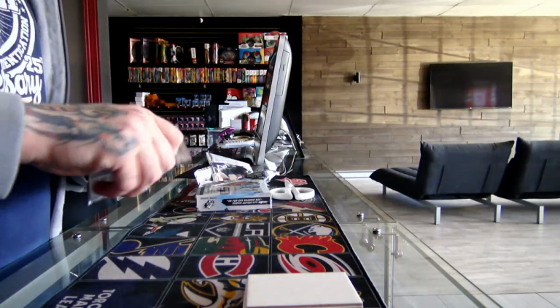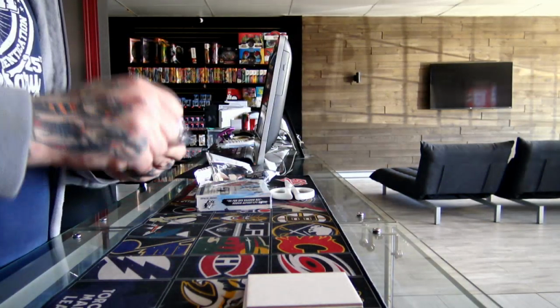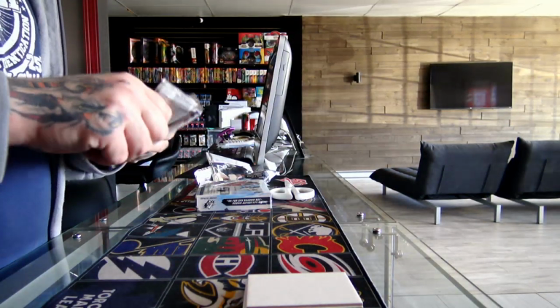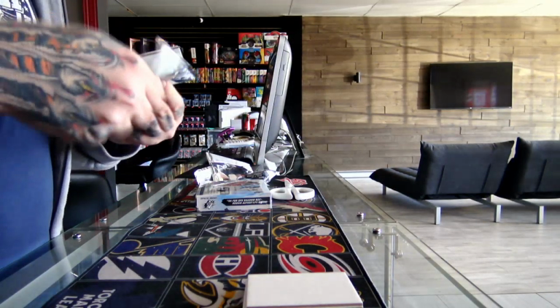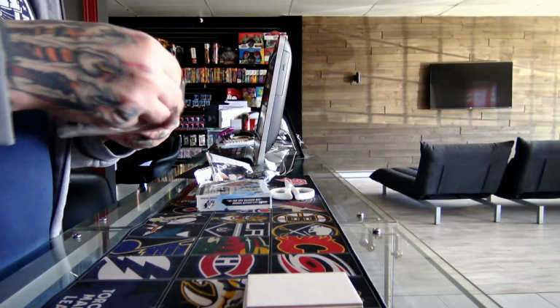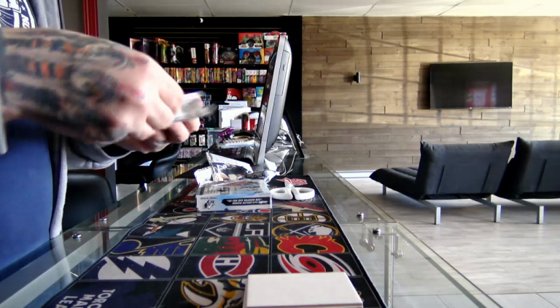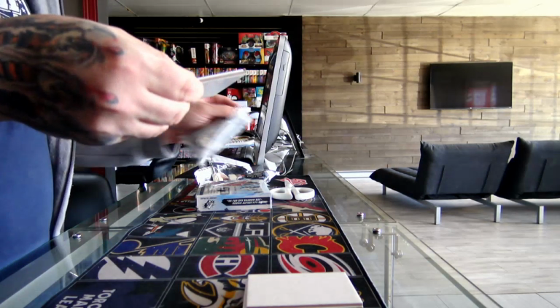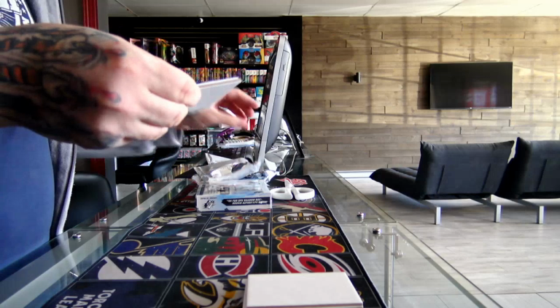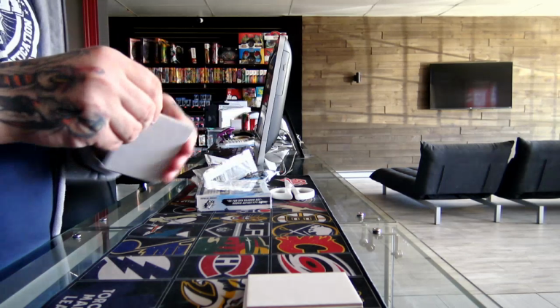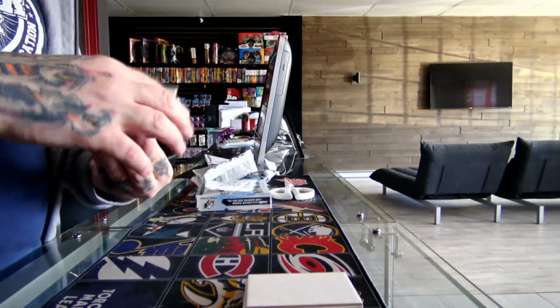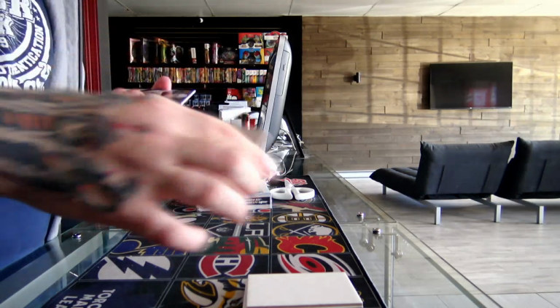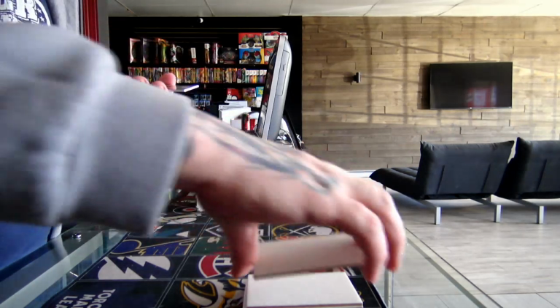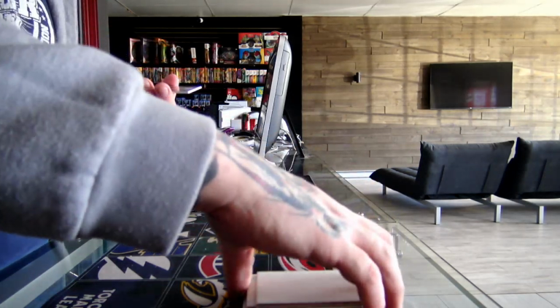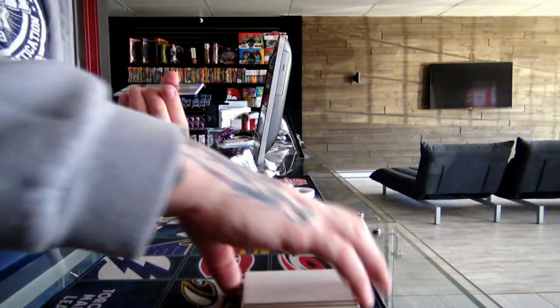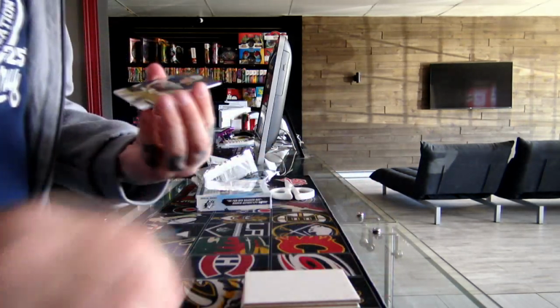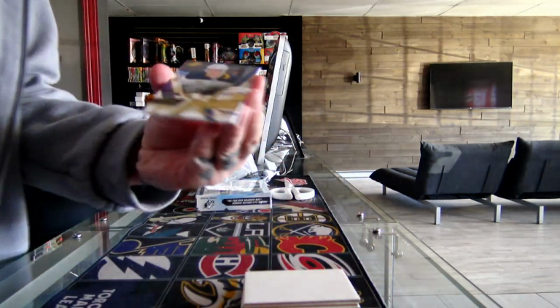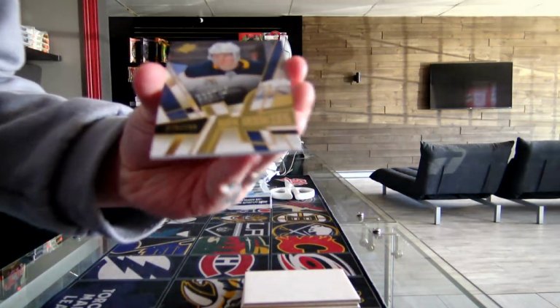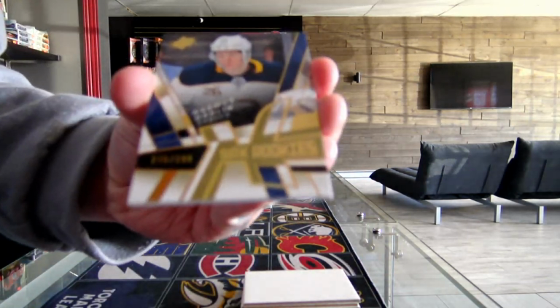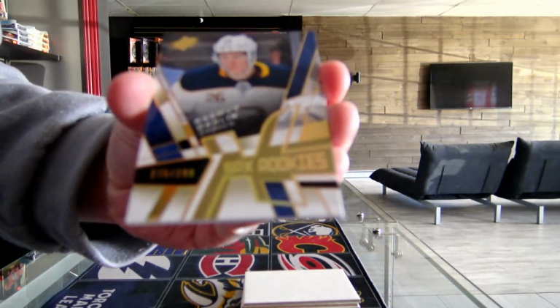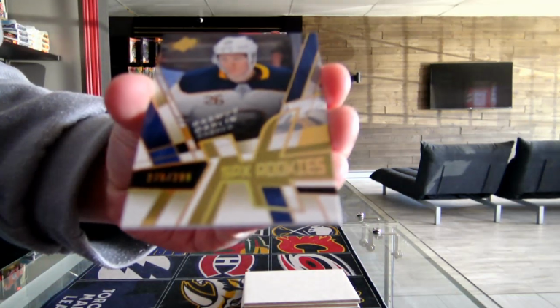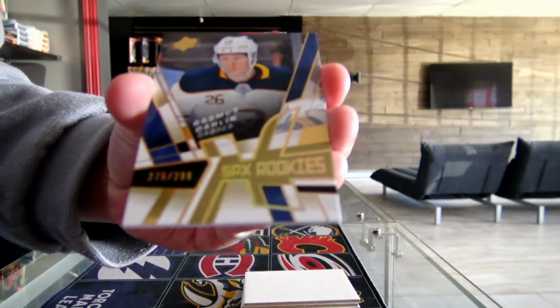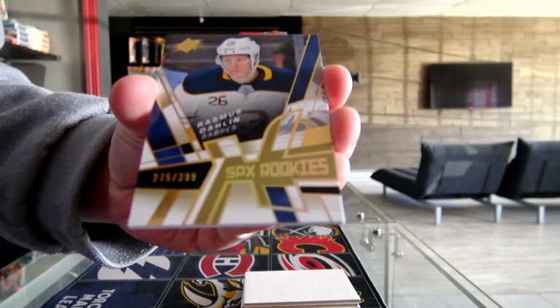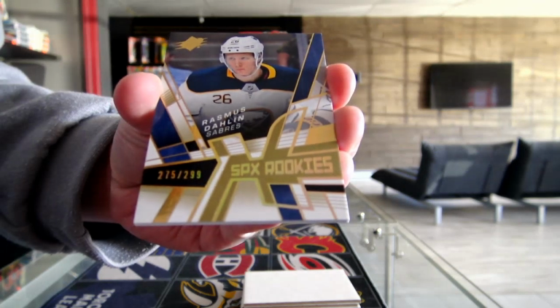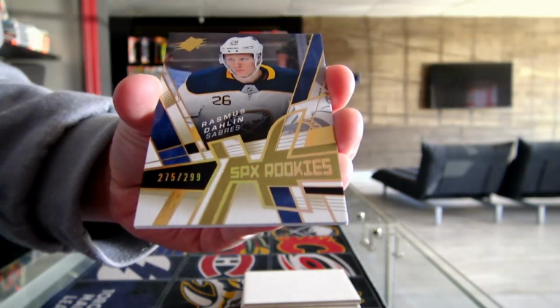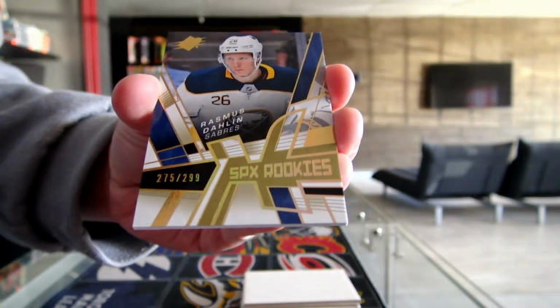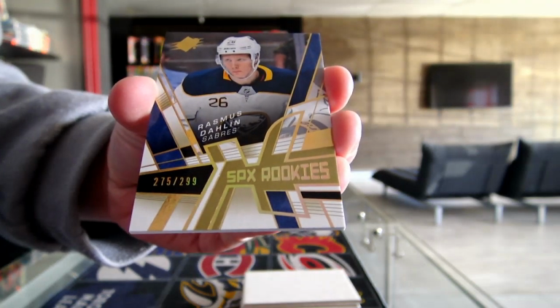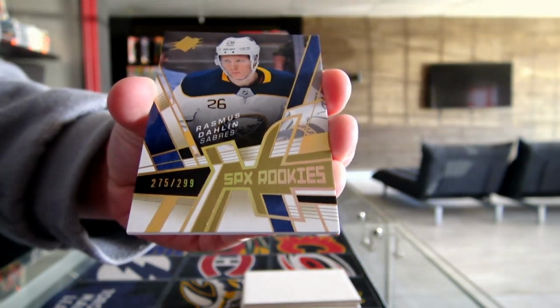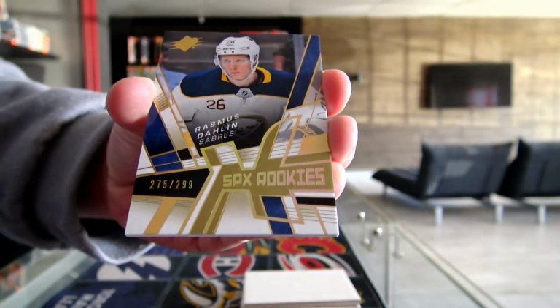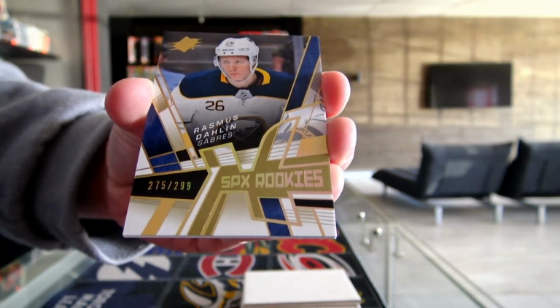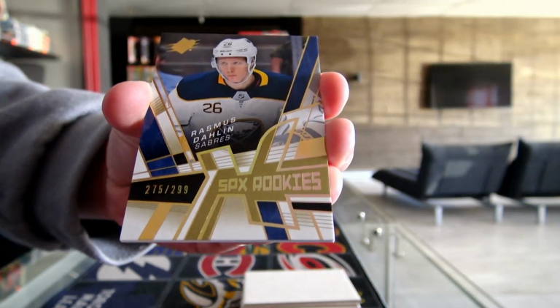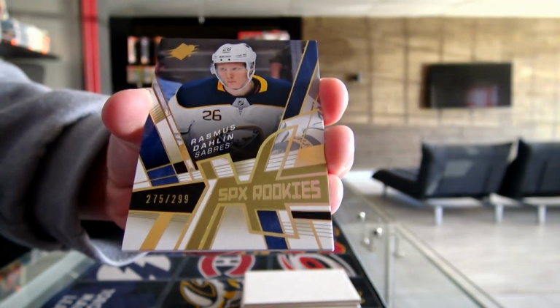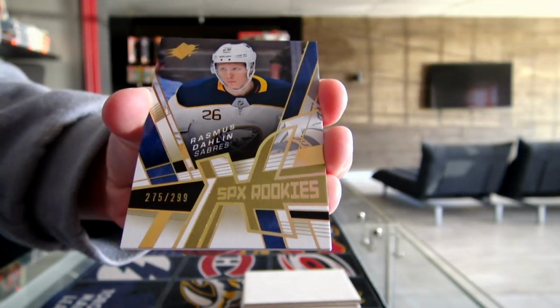And the last one is SPX Rookies Retro, number 299, for the Anaheim Ducks.